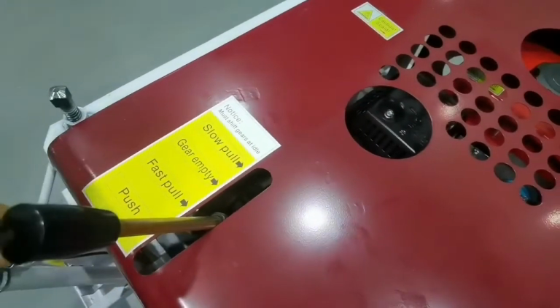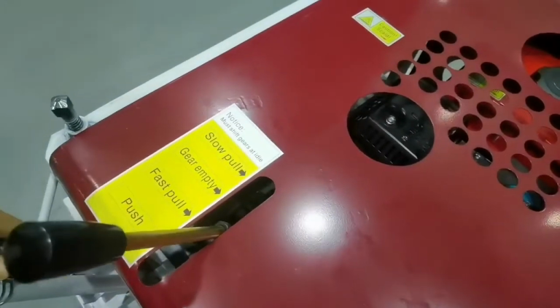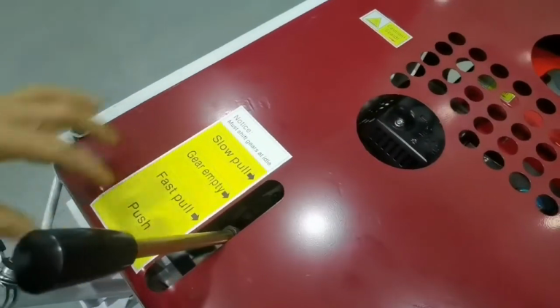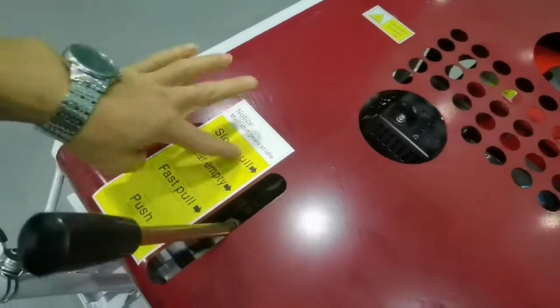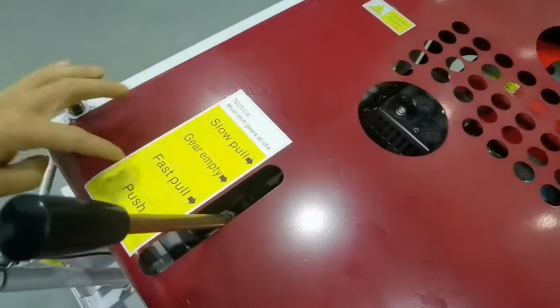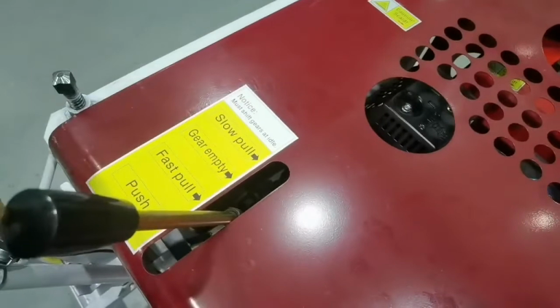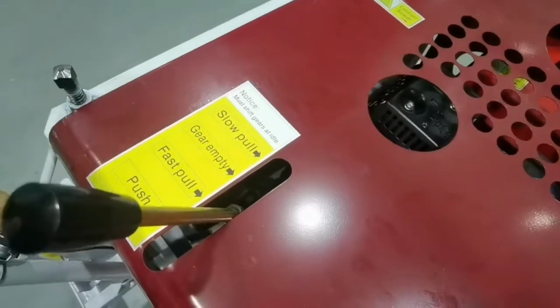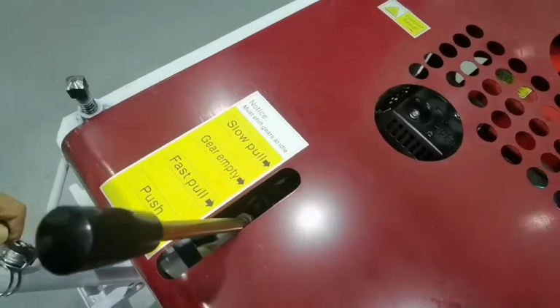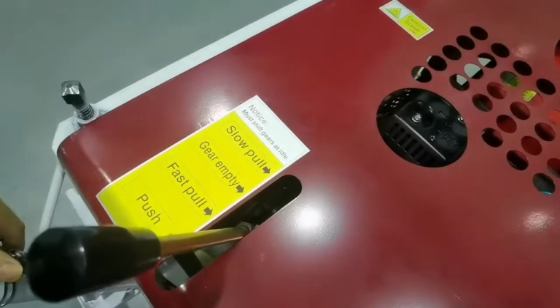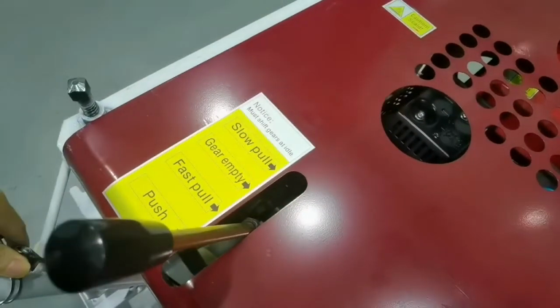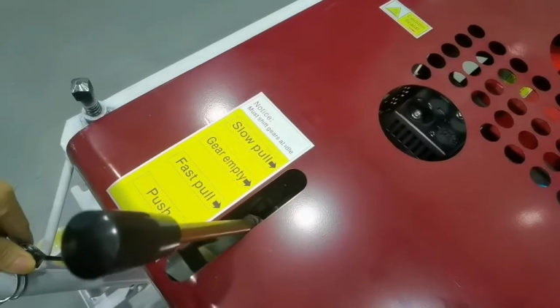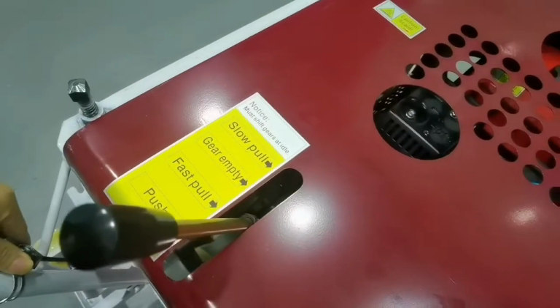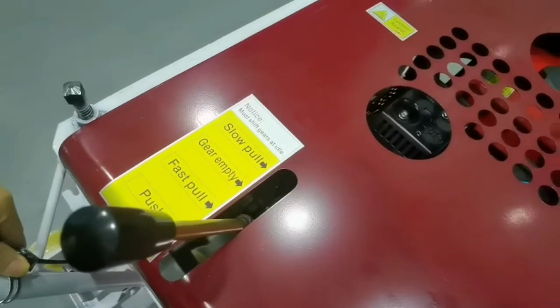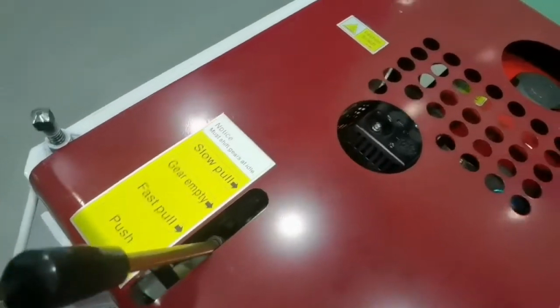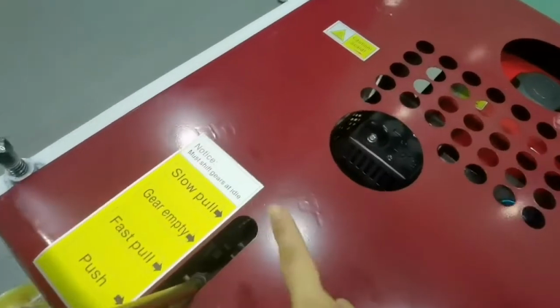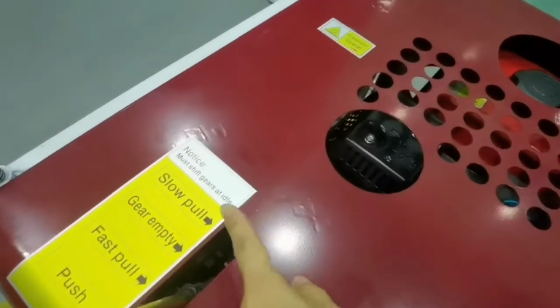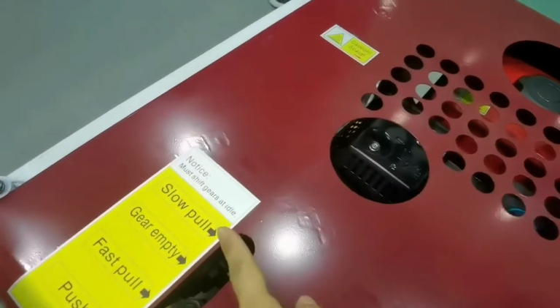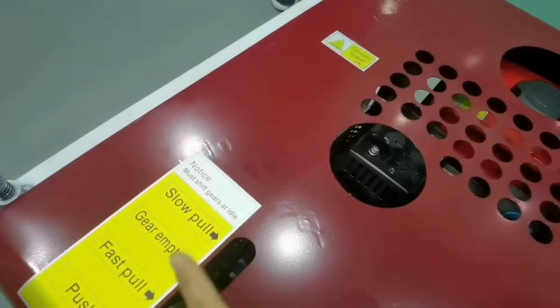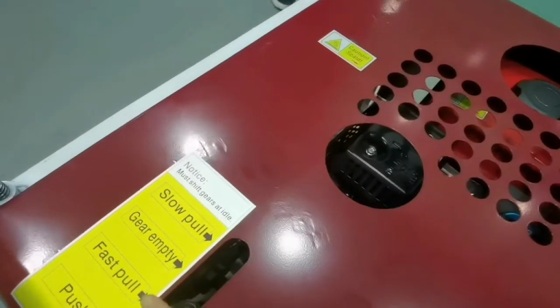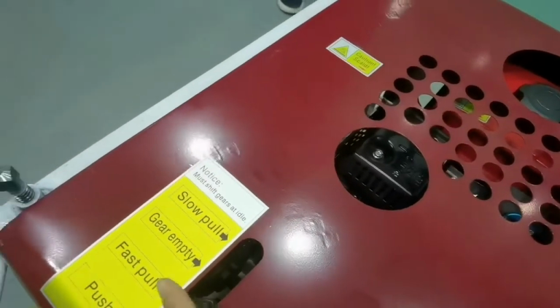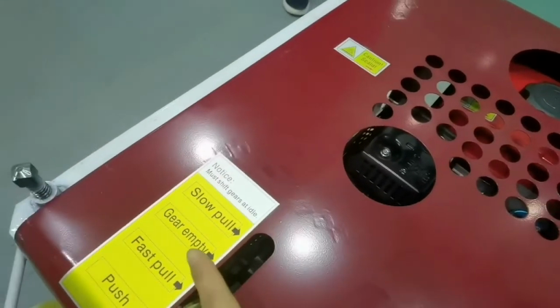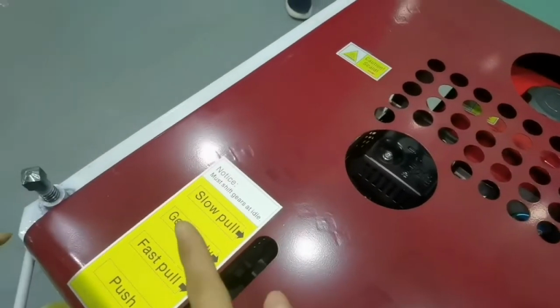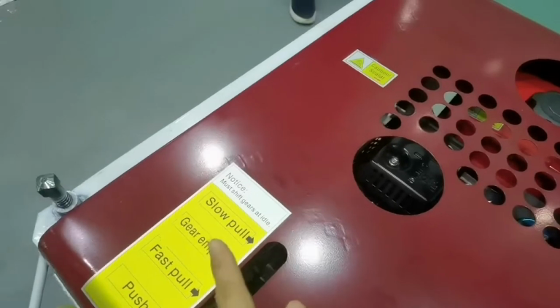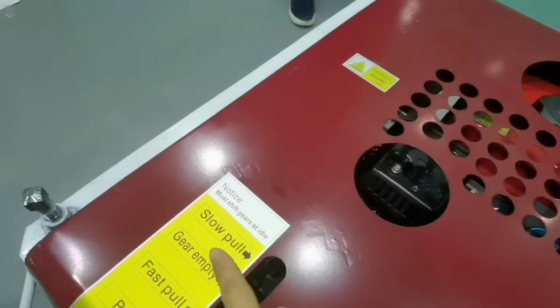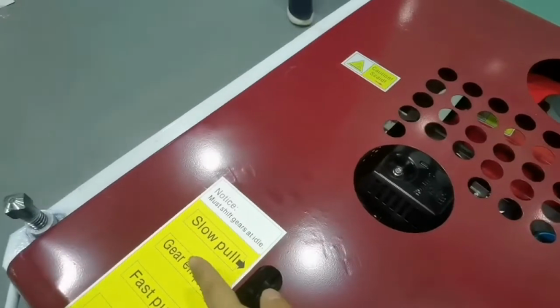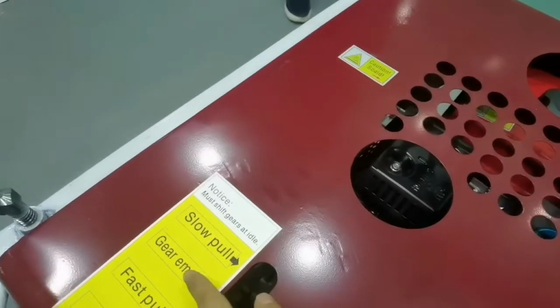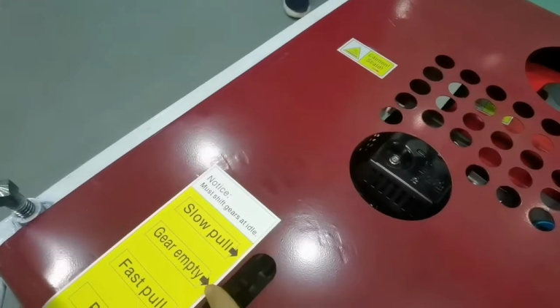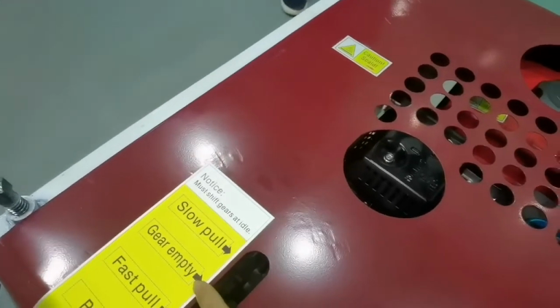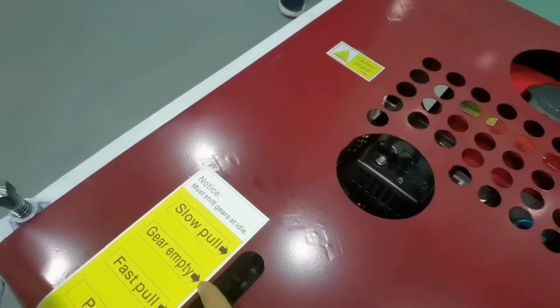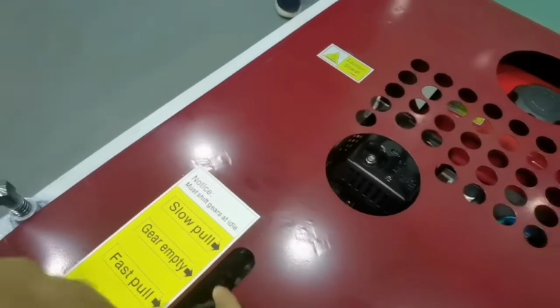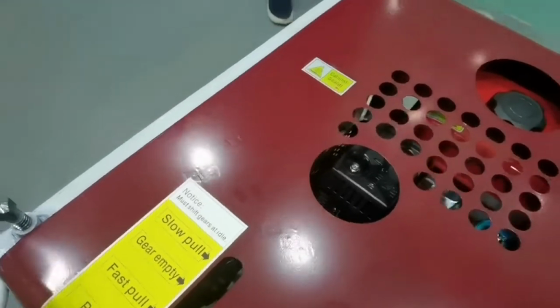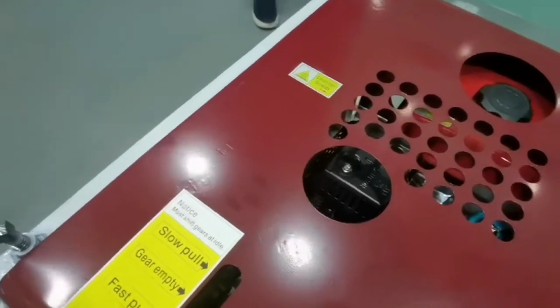Now, turn off the gas switch. This is a fast speed. Every time you switch, you need to push the trigger. There you go.